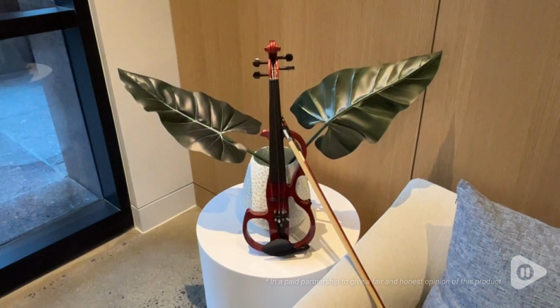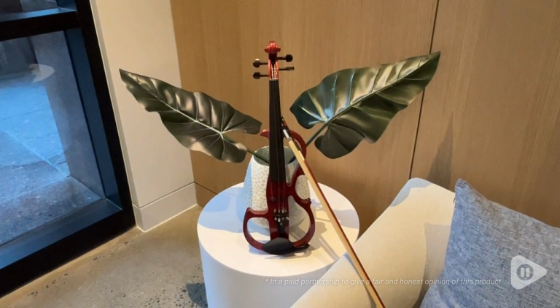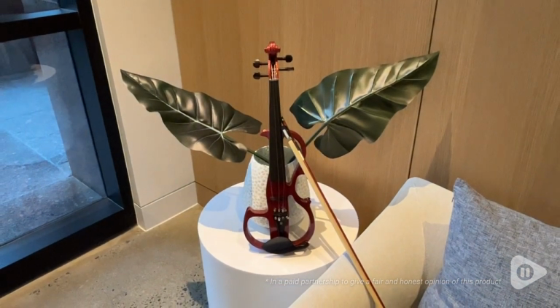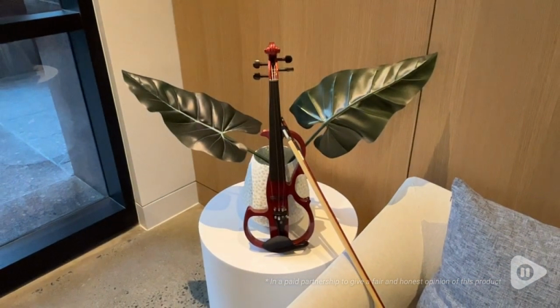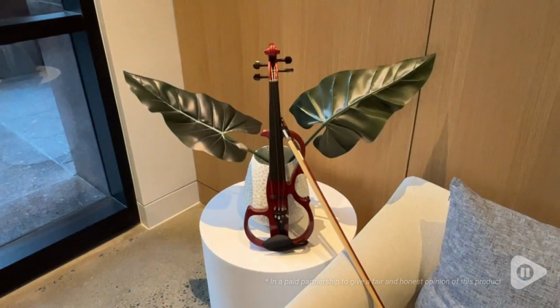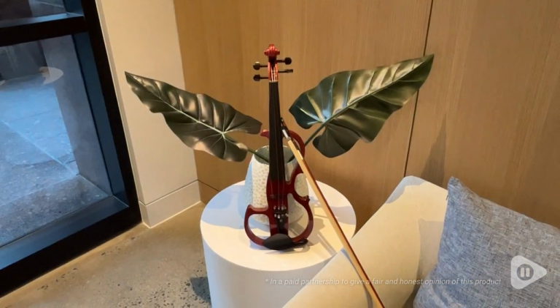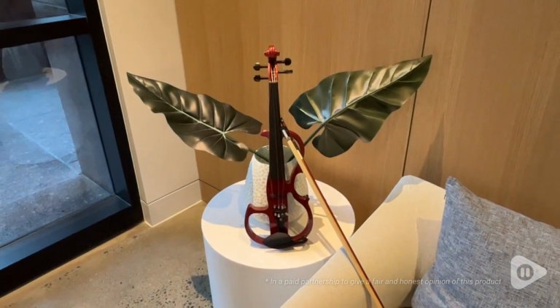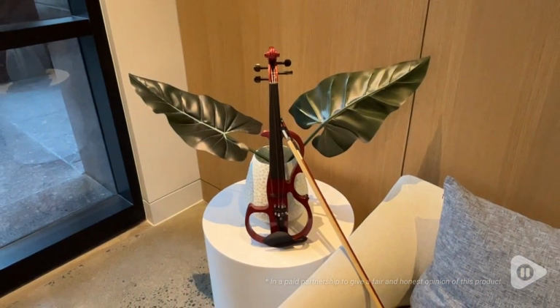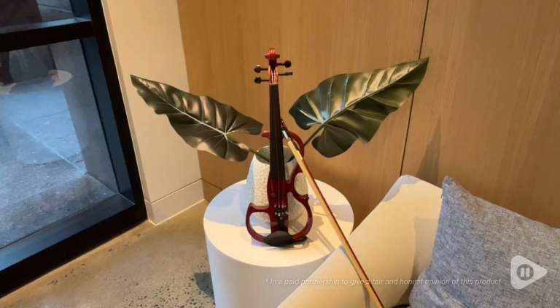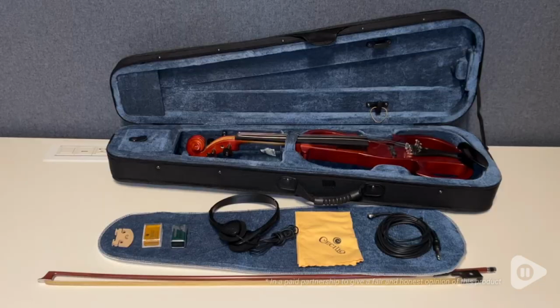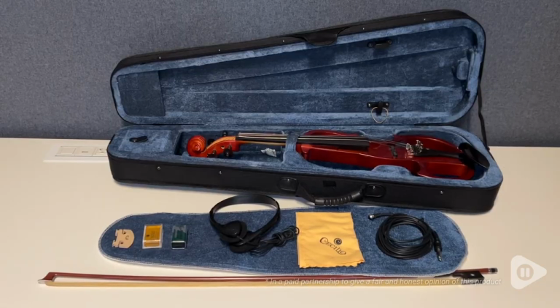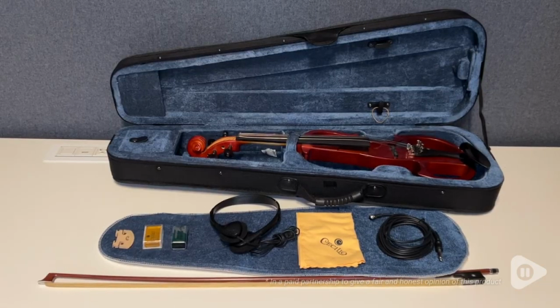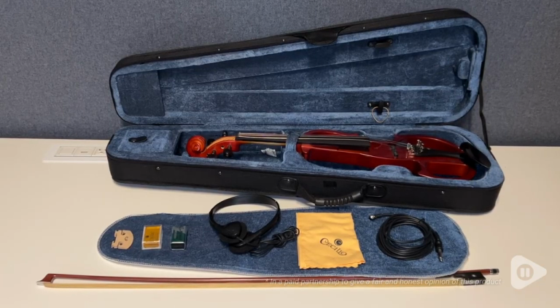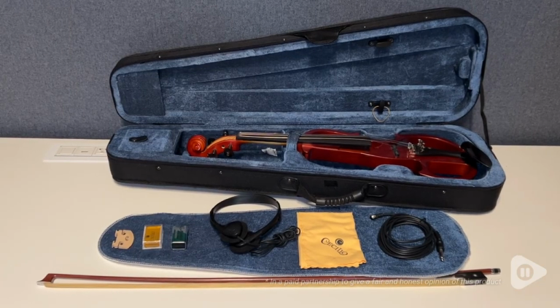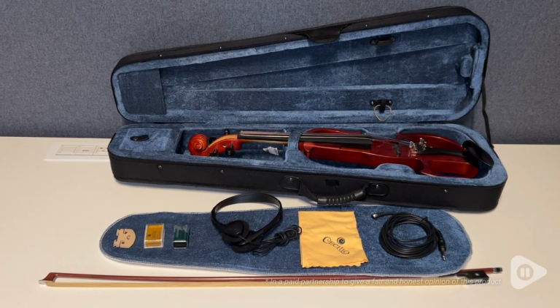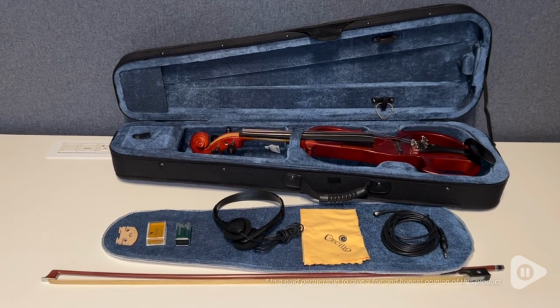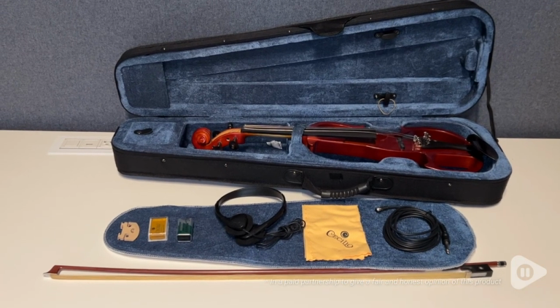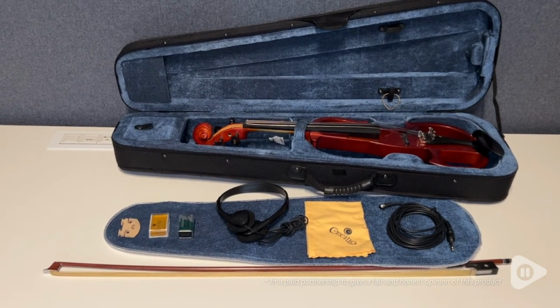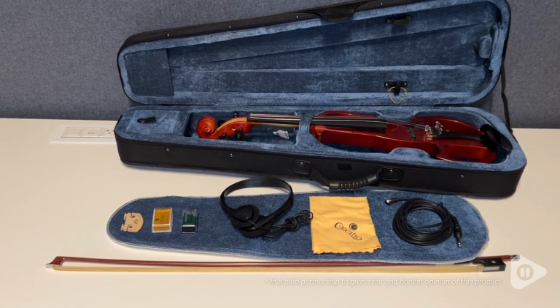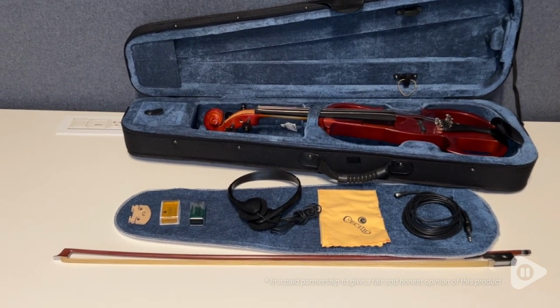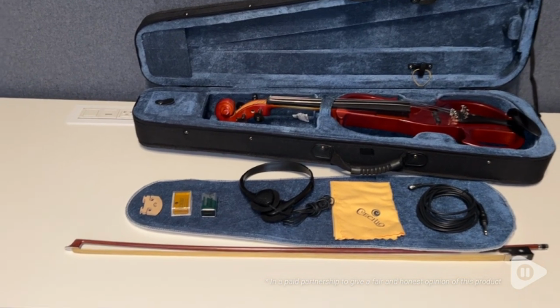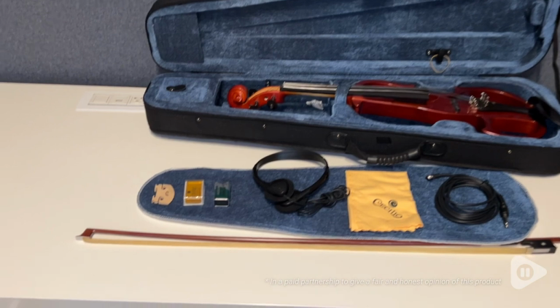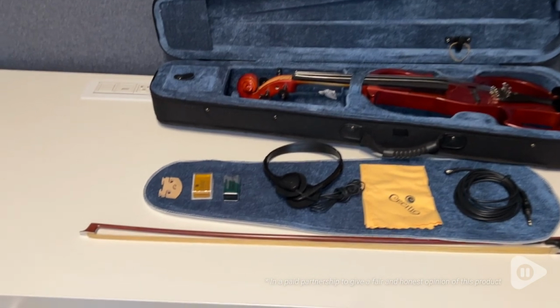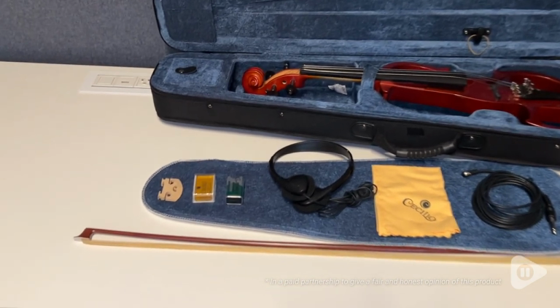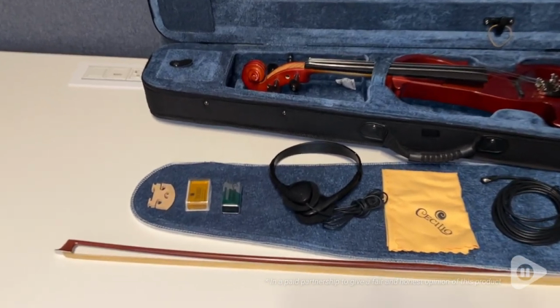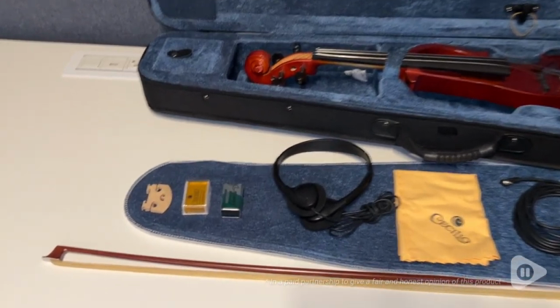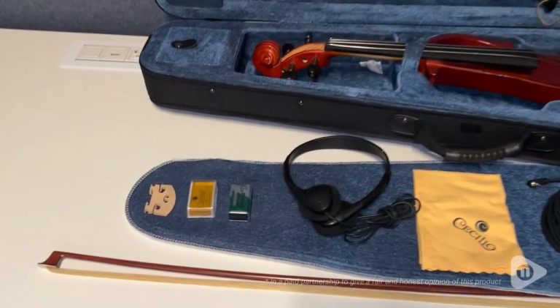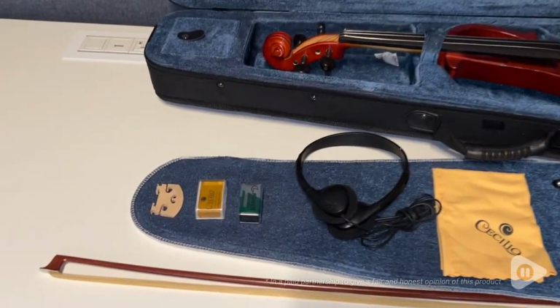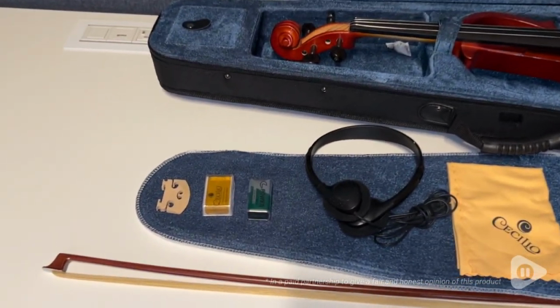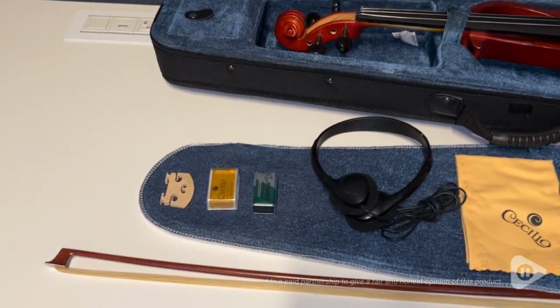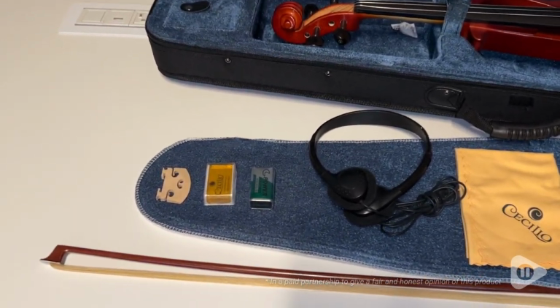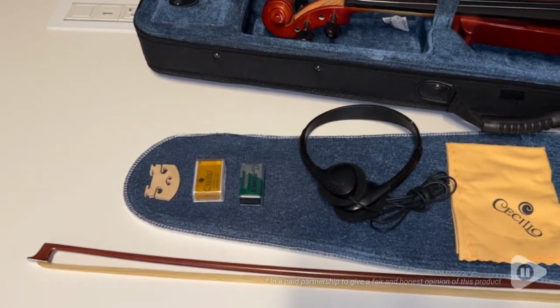I am a very, very beginner and I really hope I didn't hurt your ears in the beginning, but I'm really happy that this kit has everything that I needed to get started.